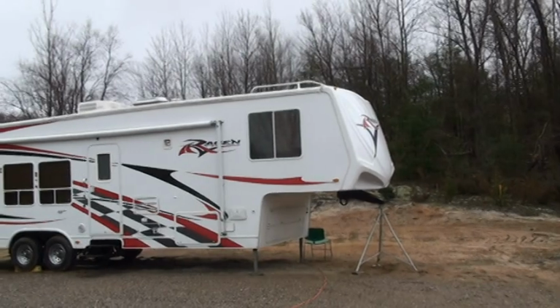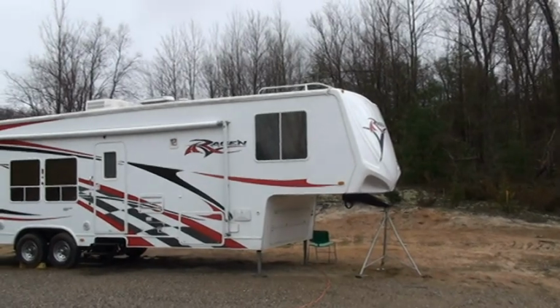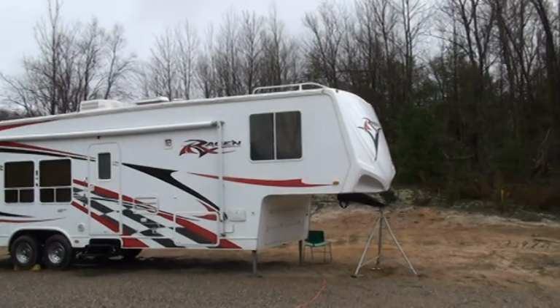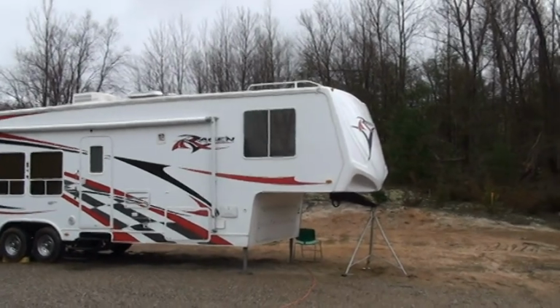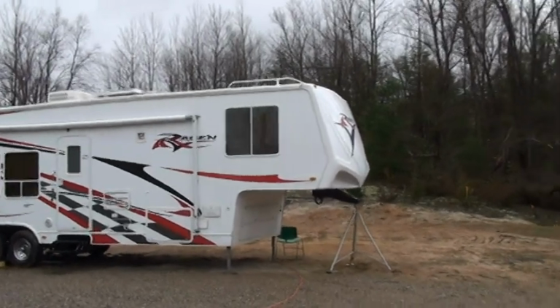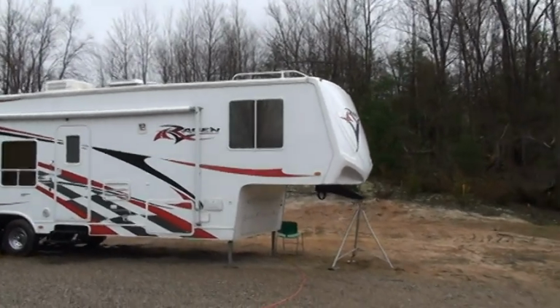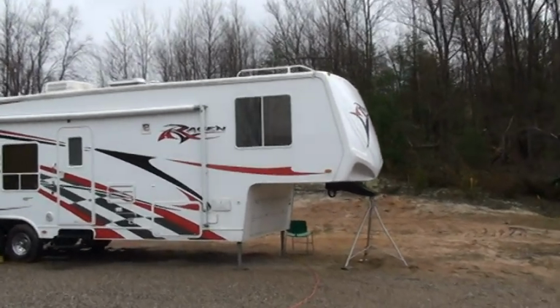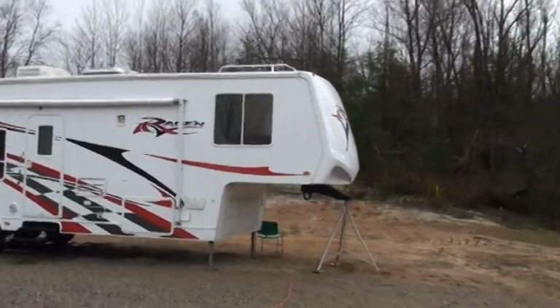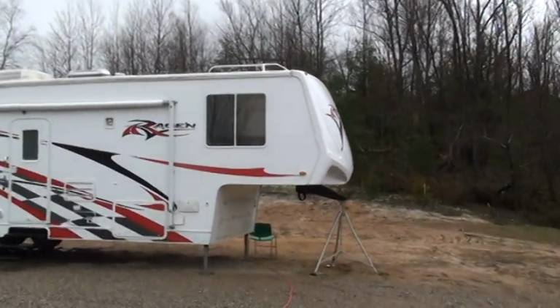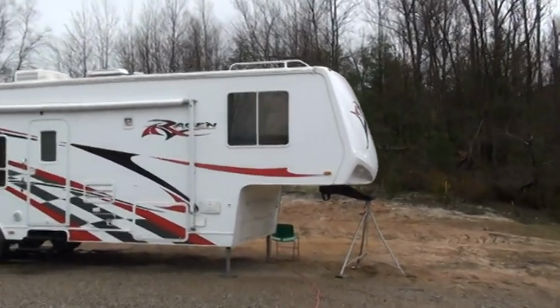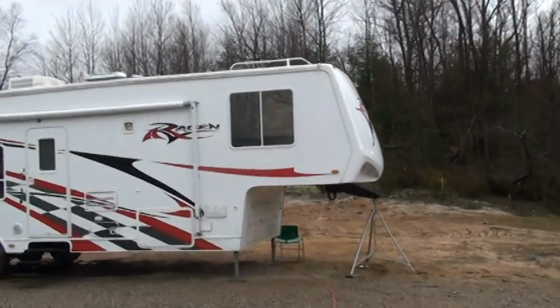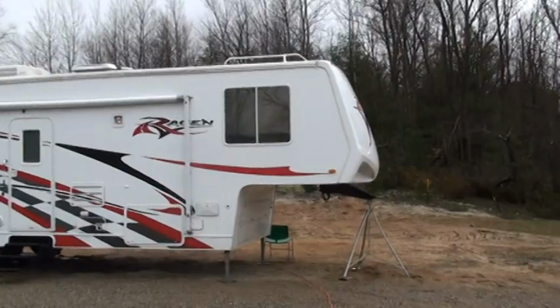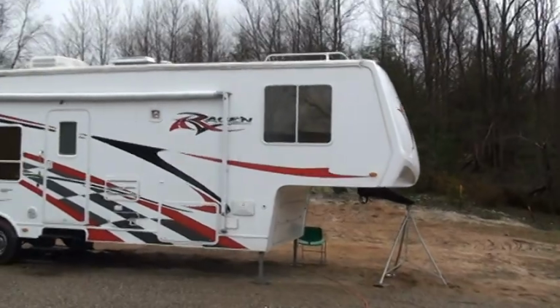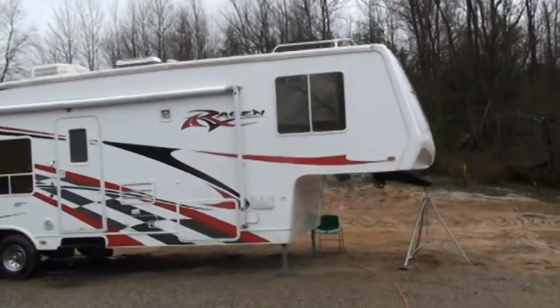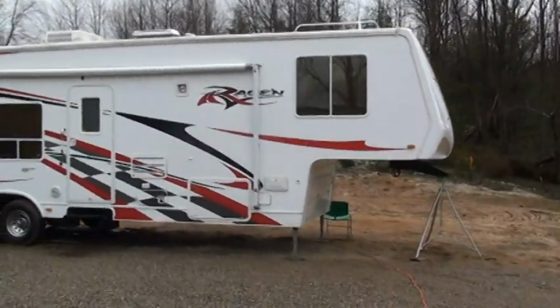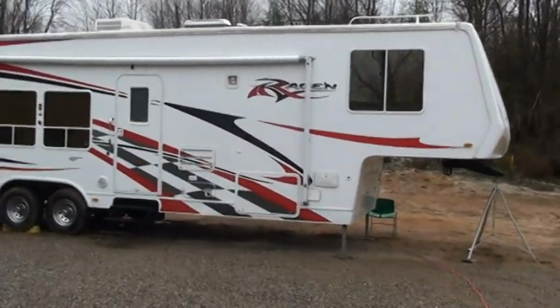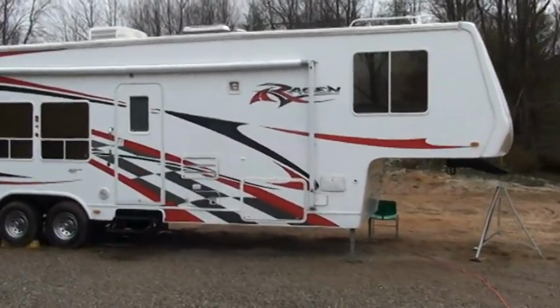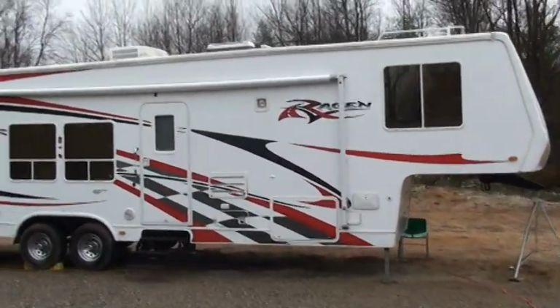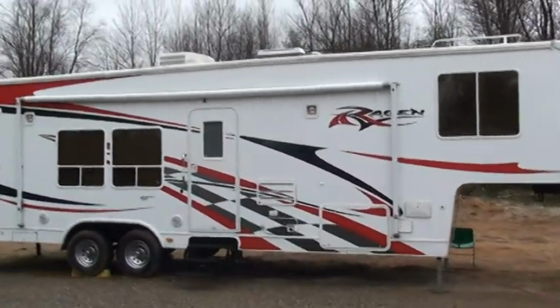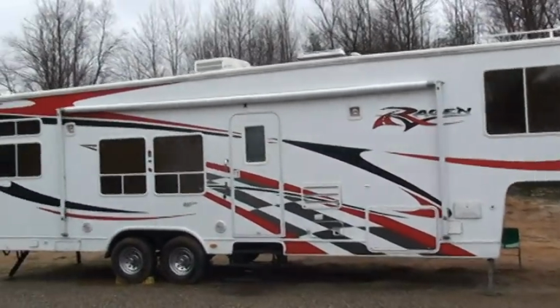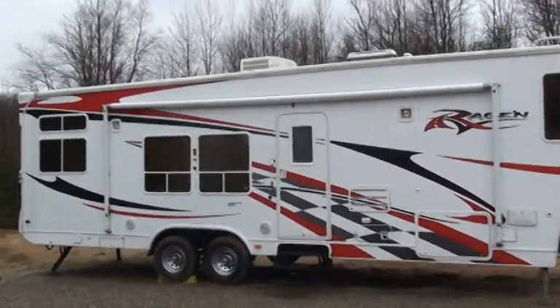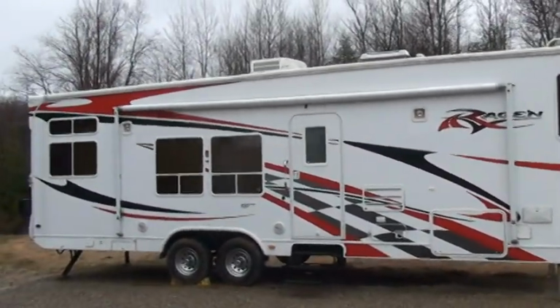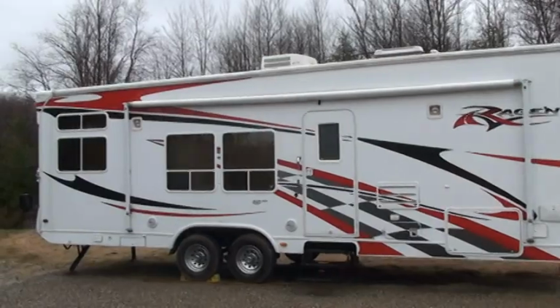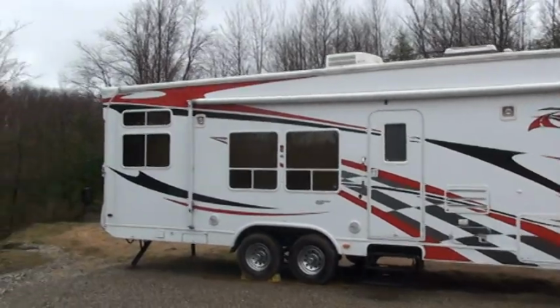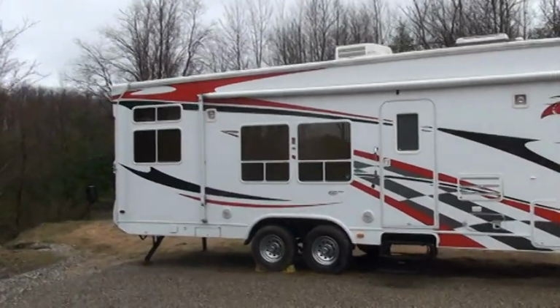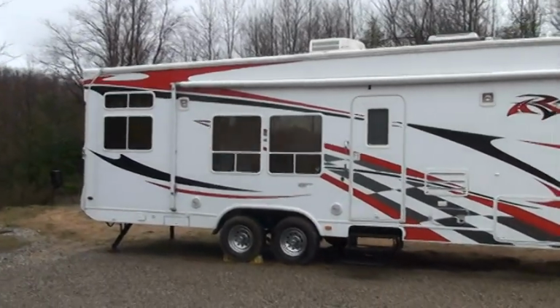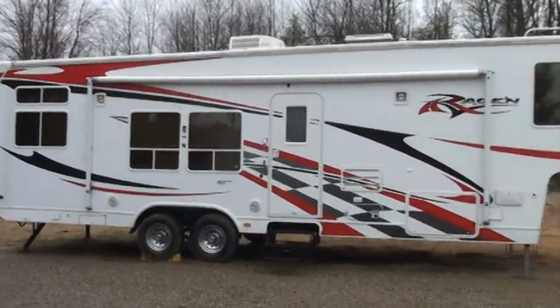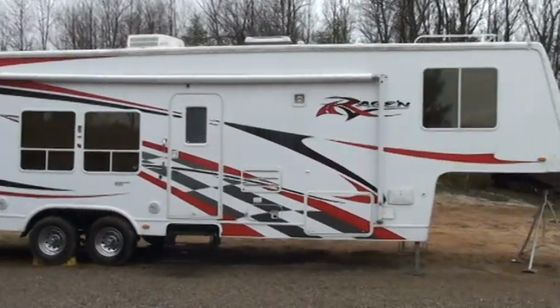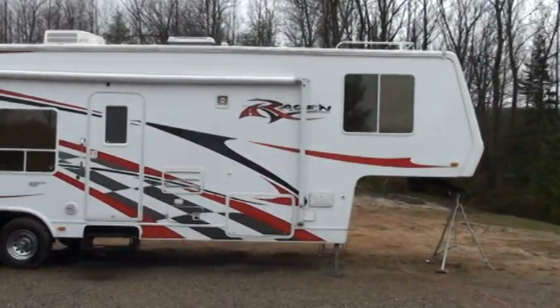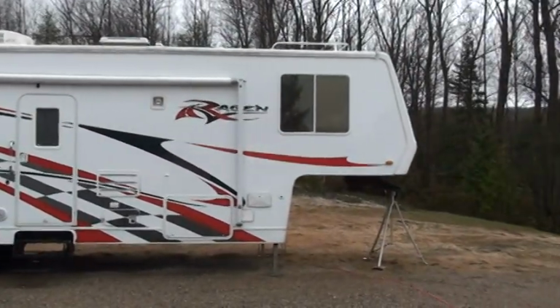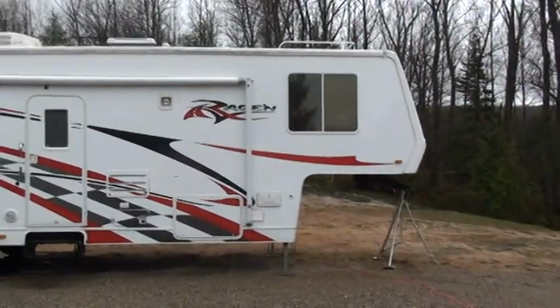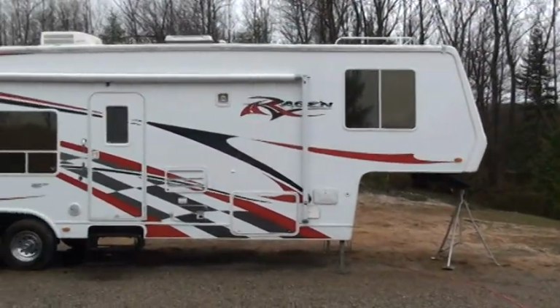Here's our 2008 34-foot Ragin fifth-wheel toy hauler. As you can see it's in very nice condition, very sharp looking.